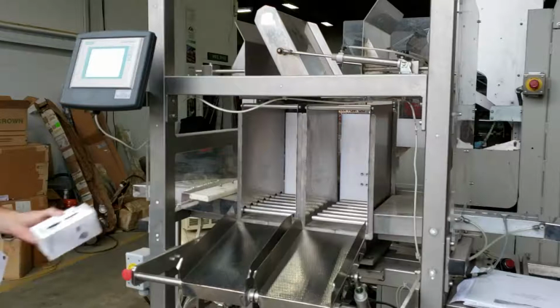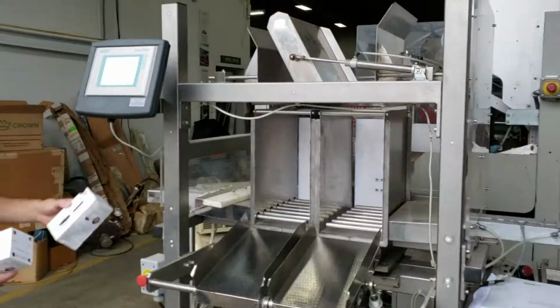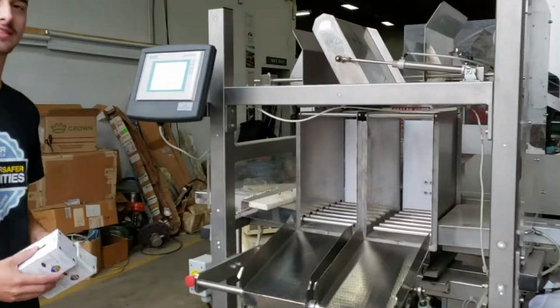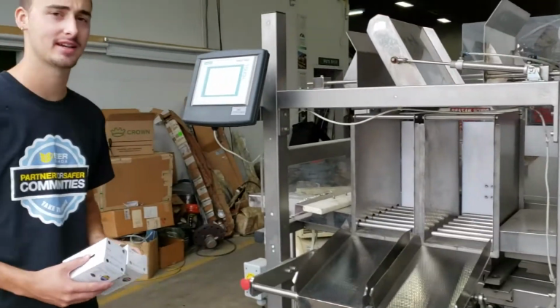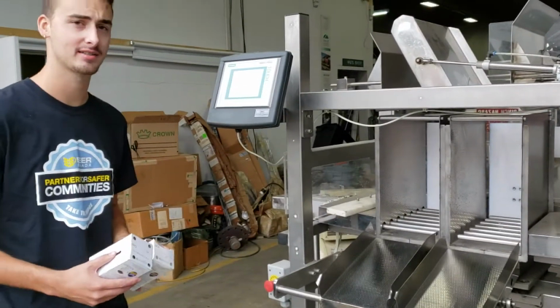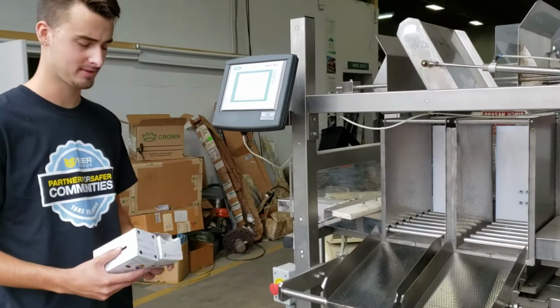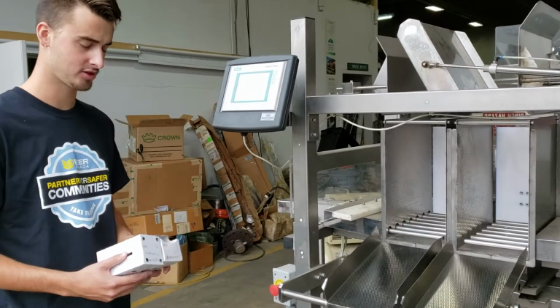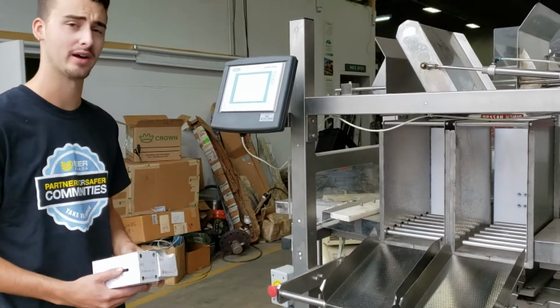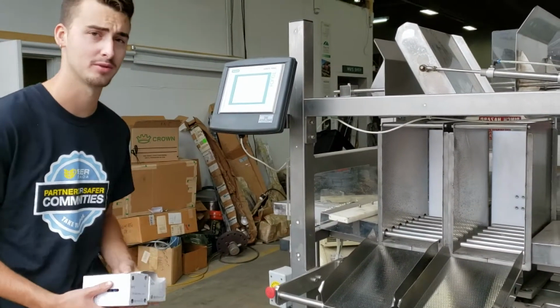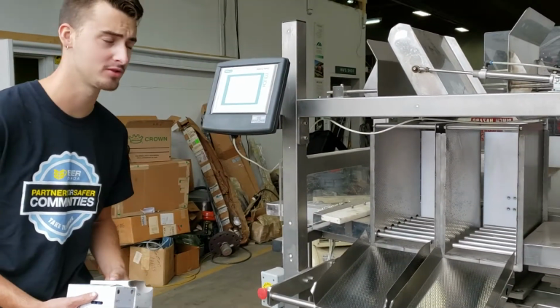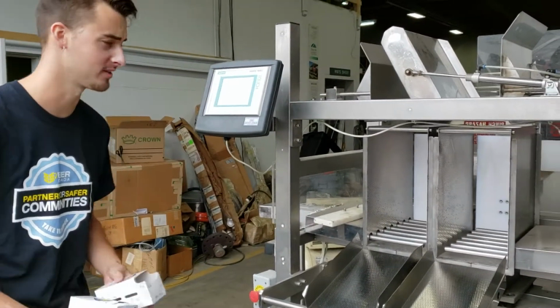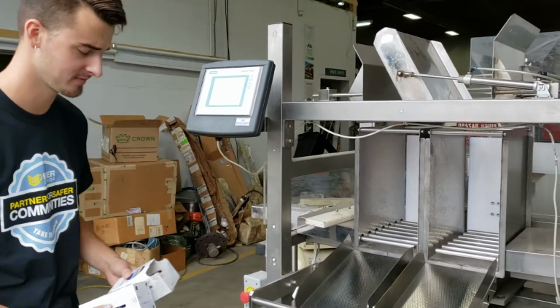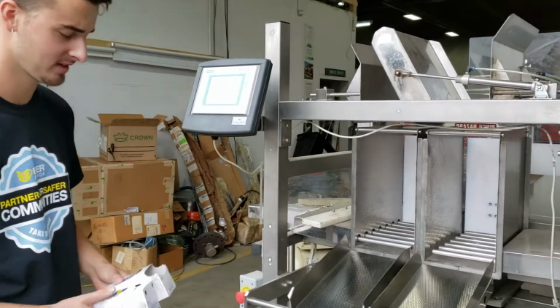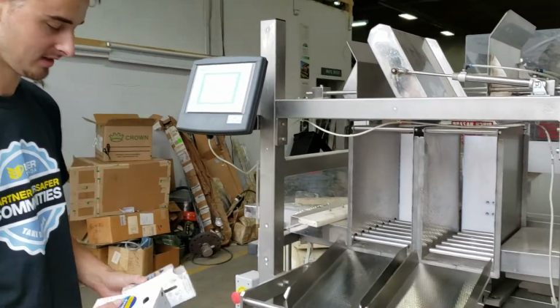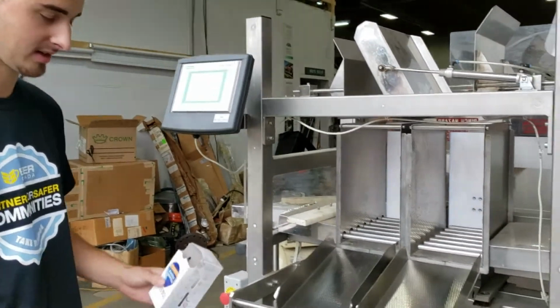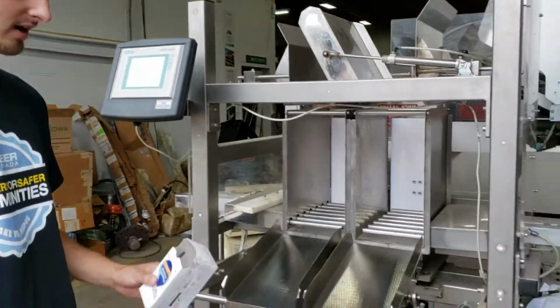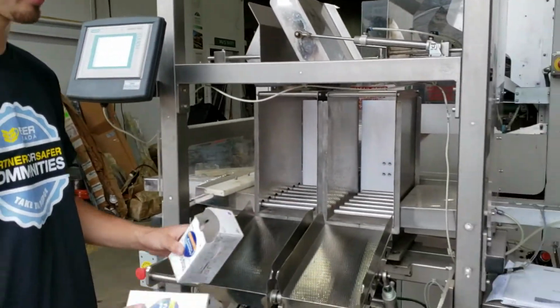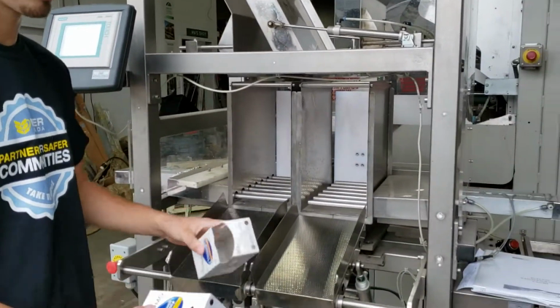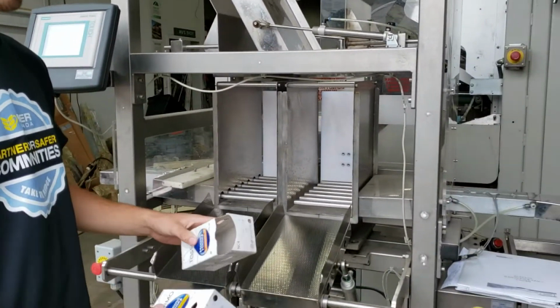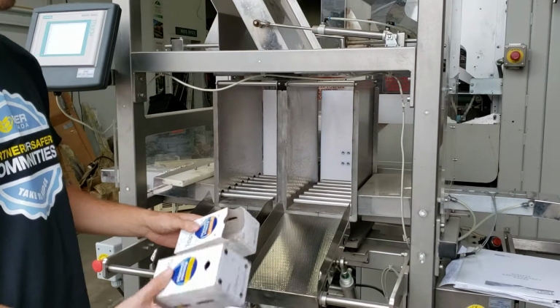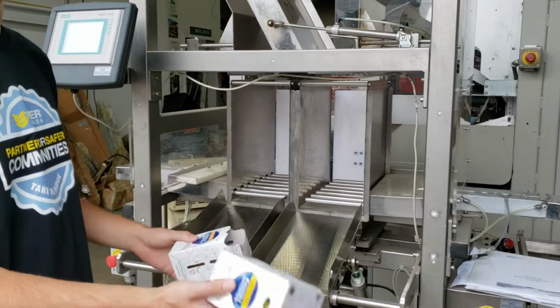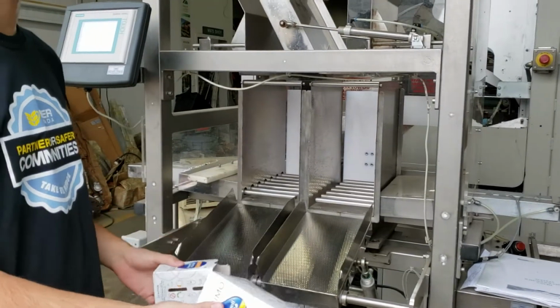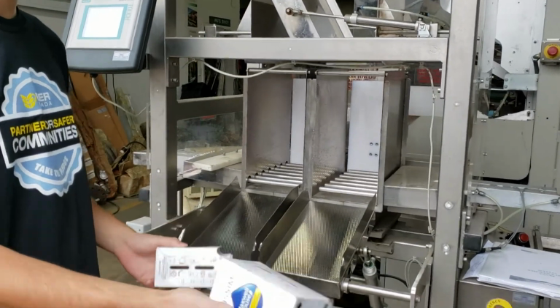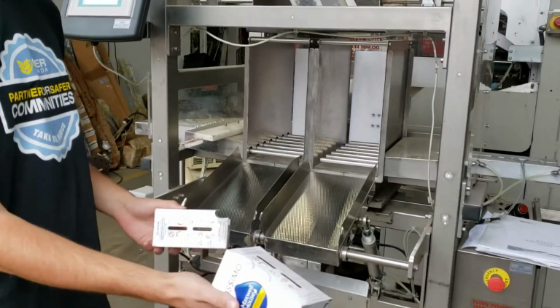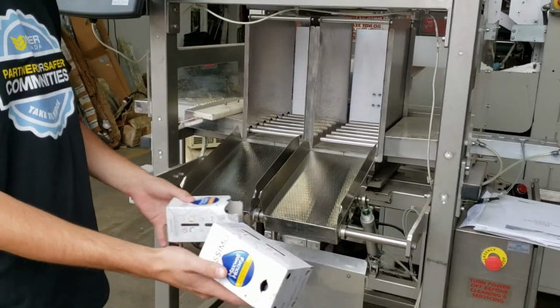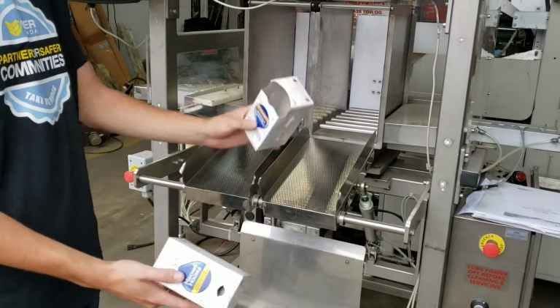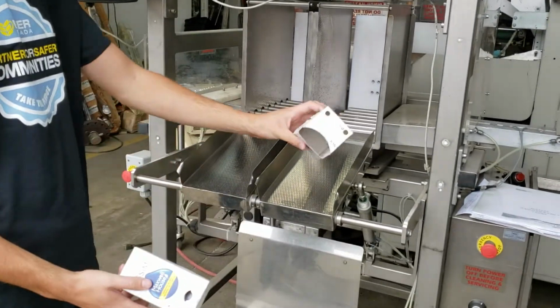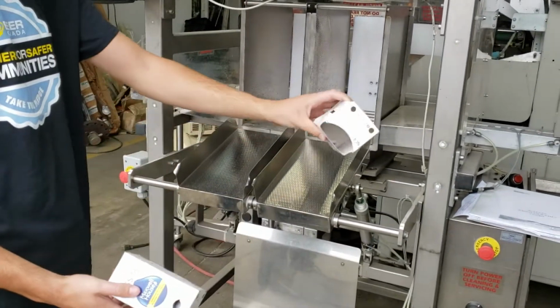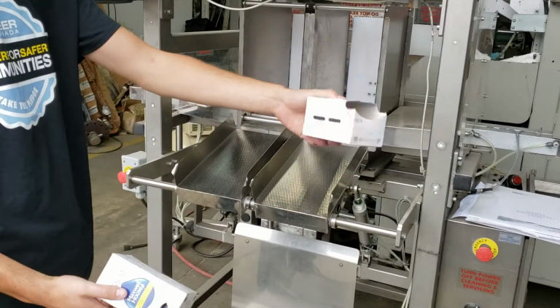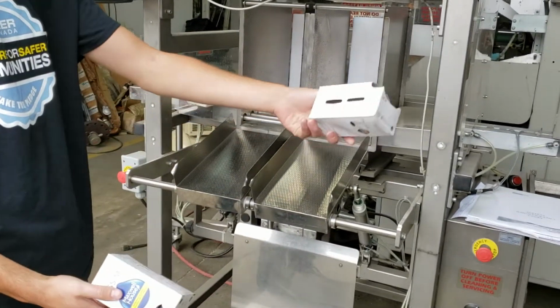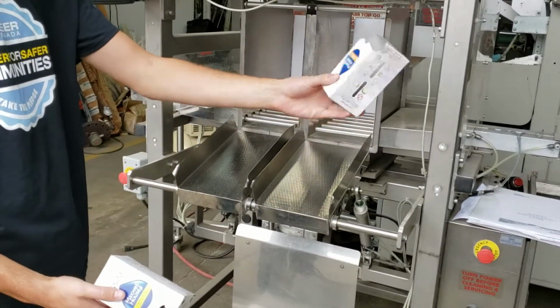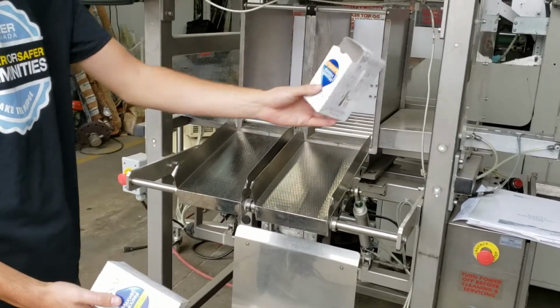What we have here is a custom checkweigher with two channels. It has two boxes: one is the correct amount of product, and one obviously has none.